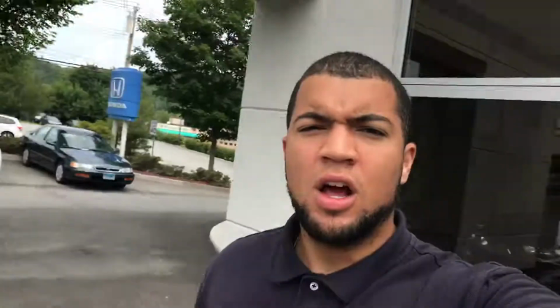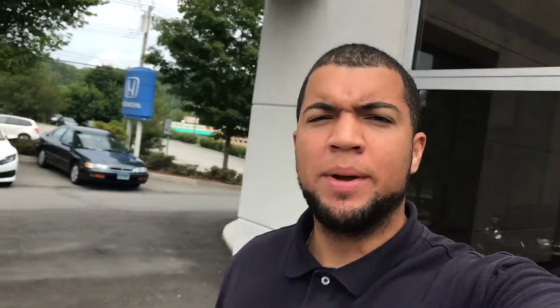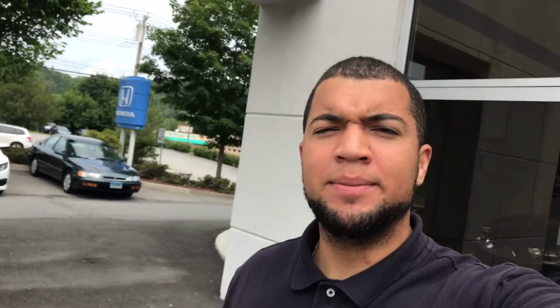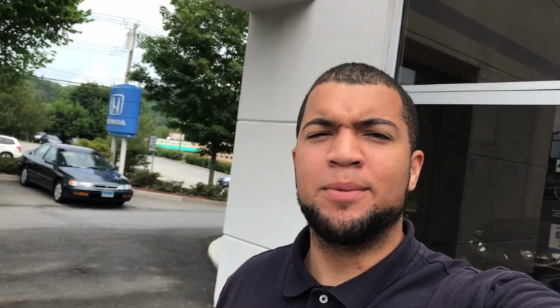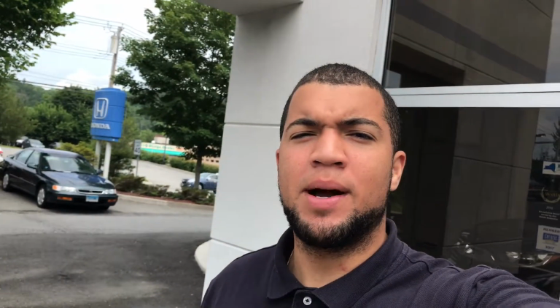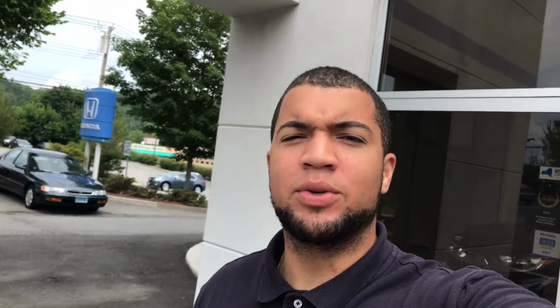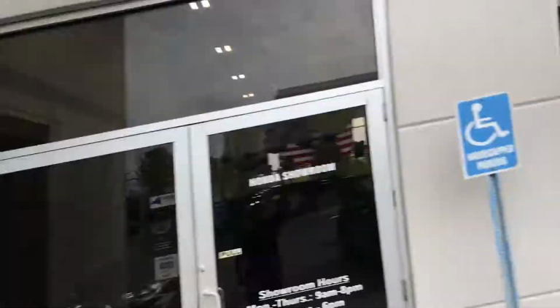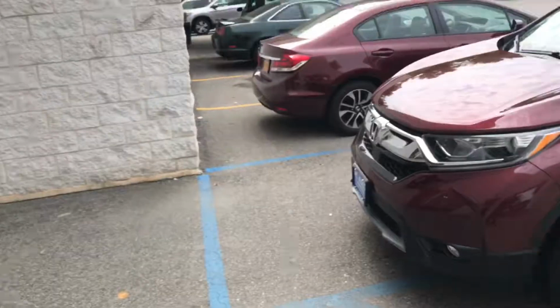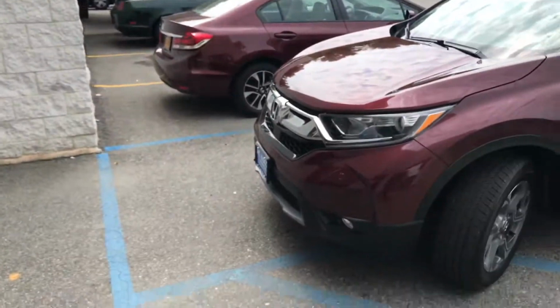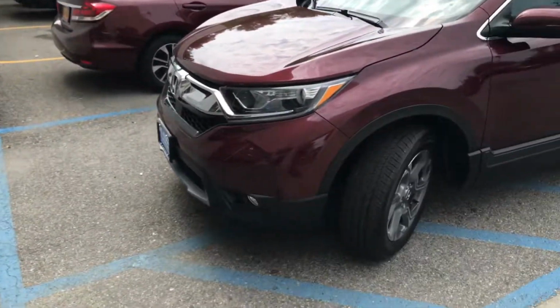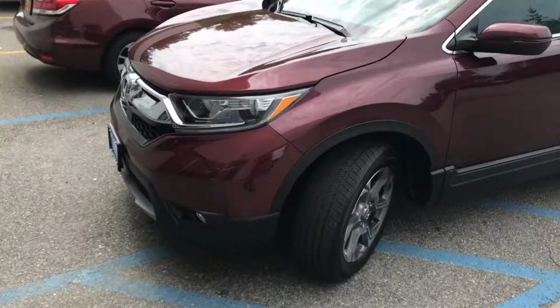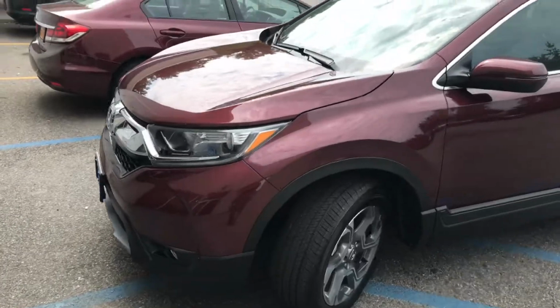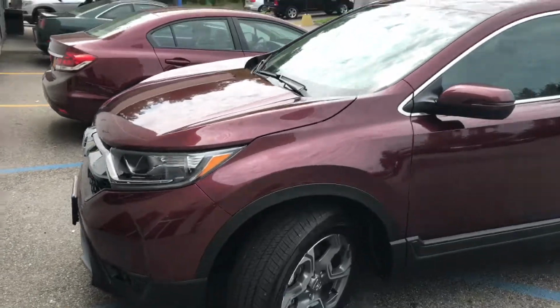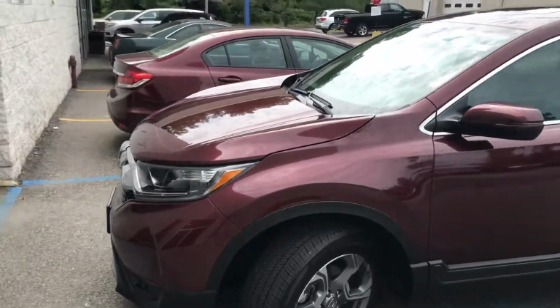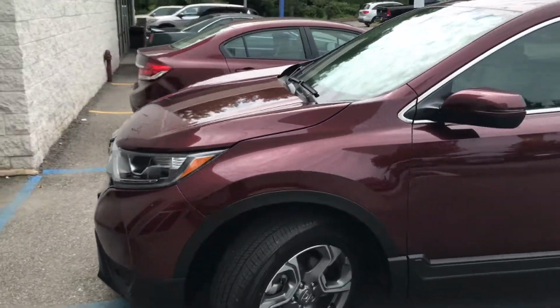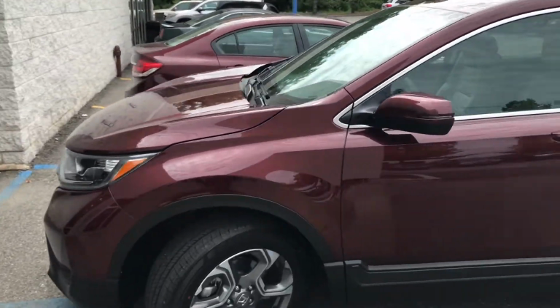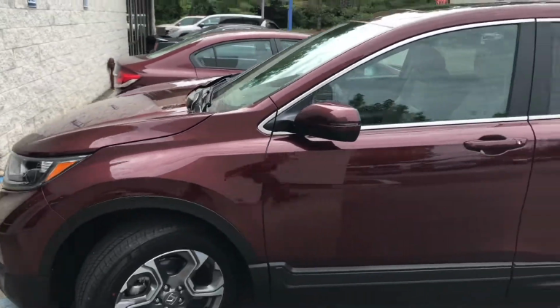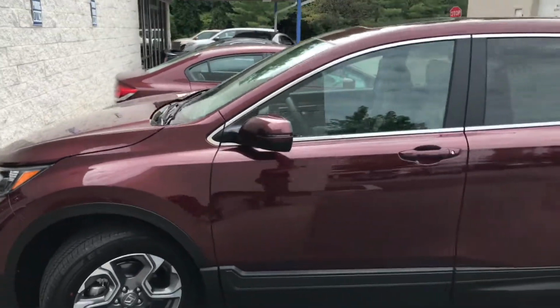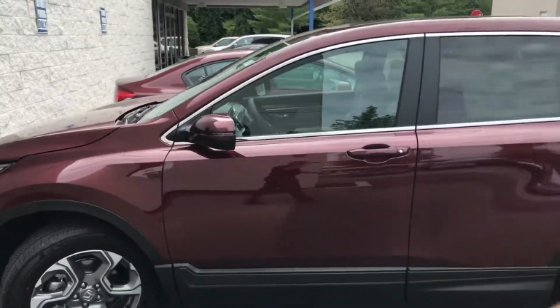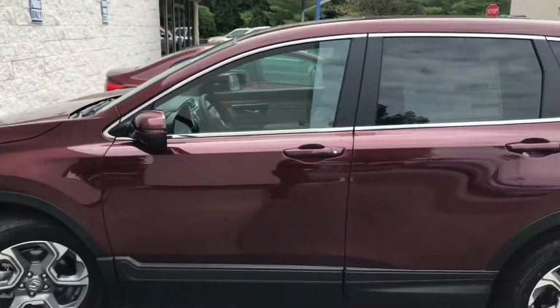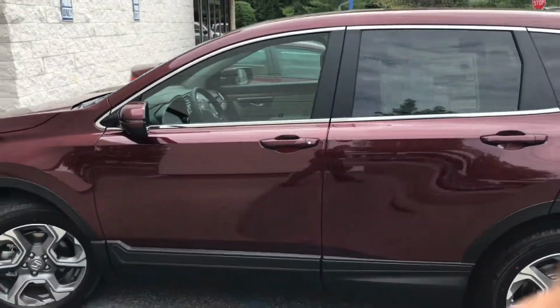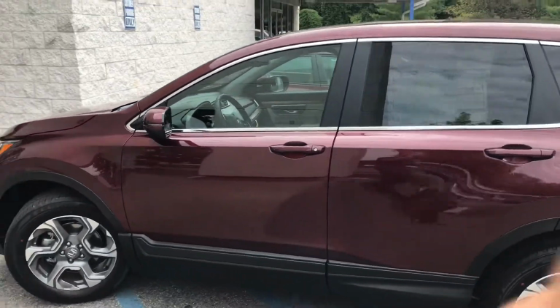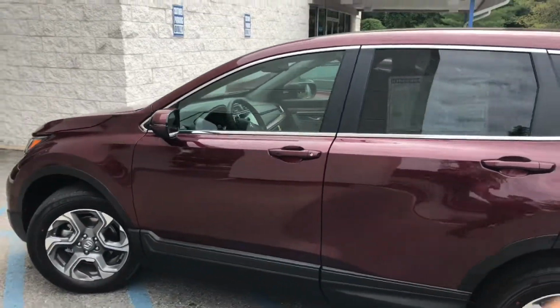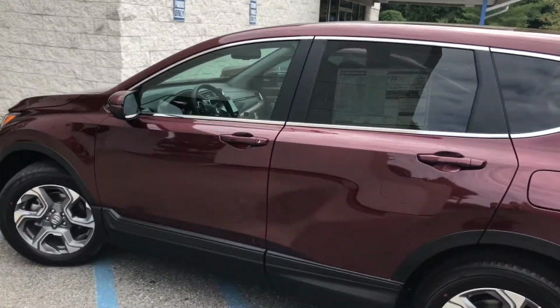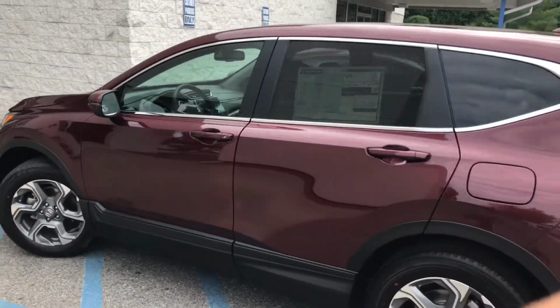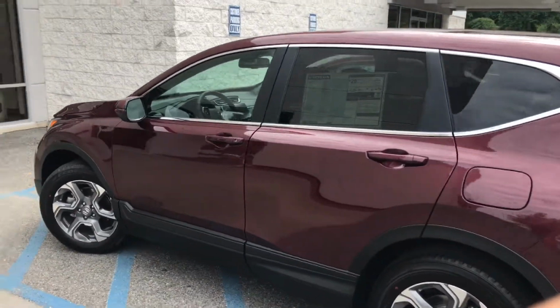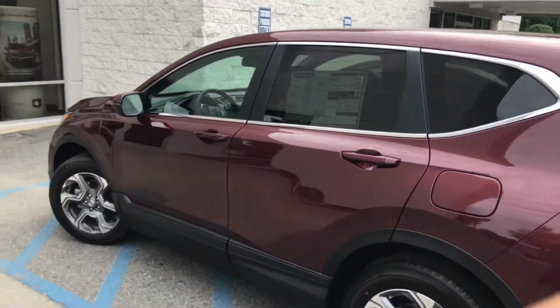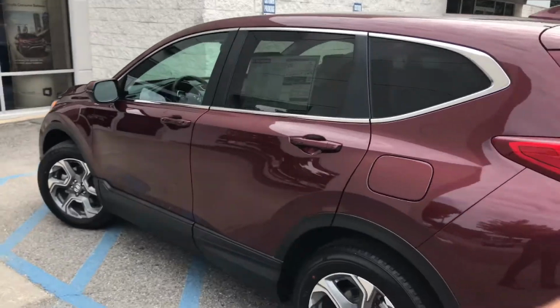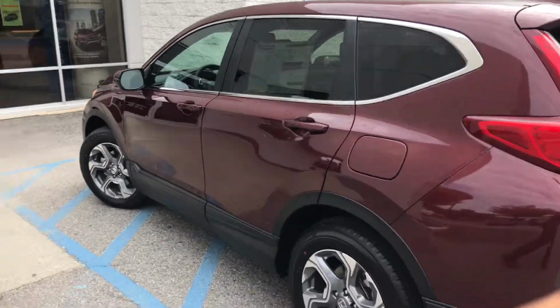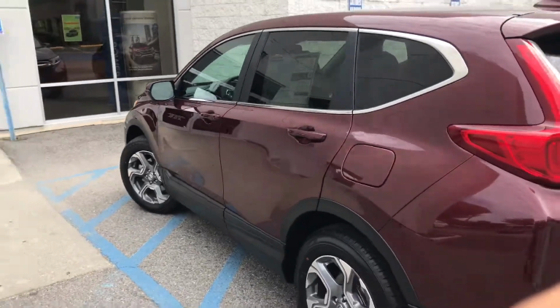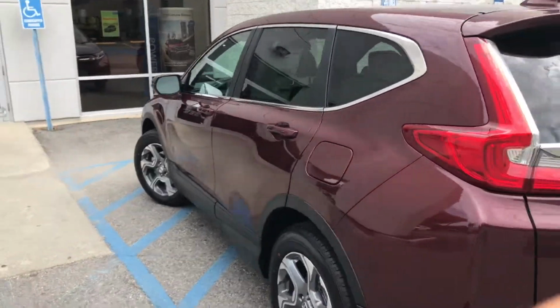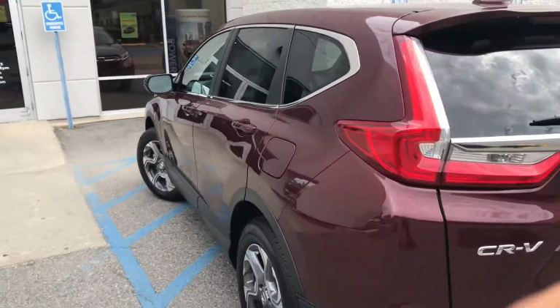Hello Ming, my name is Gabriel from Alkisco Honda, showing the 2017 Honda CR-V EXL — the EXL model that you inquired about in the Basque Red Pearl.